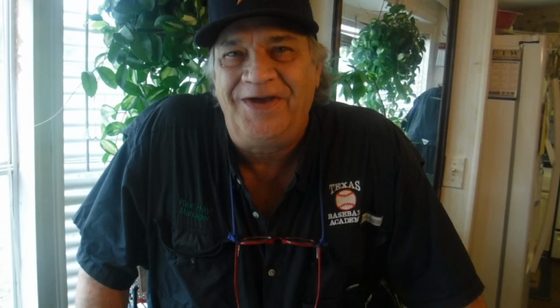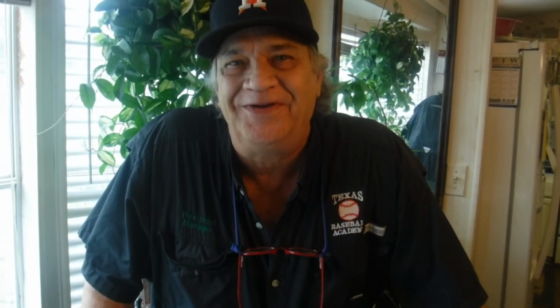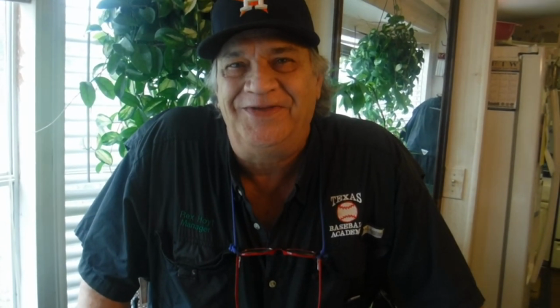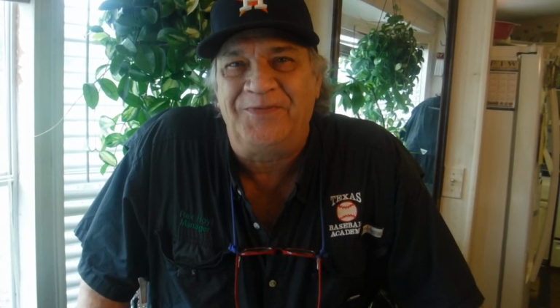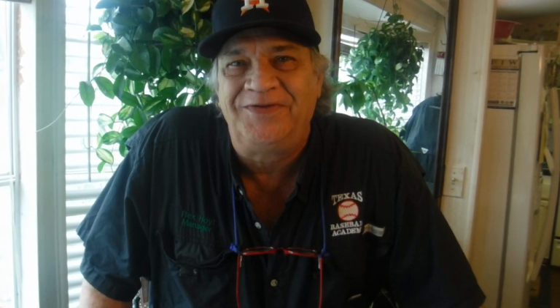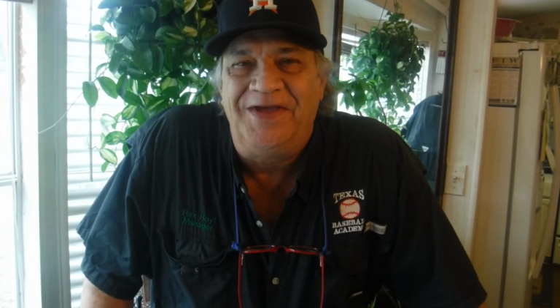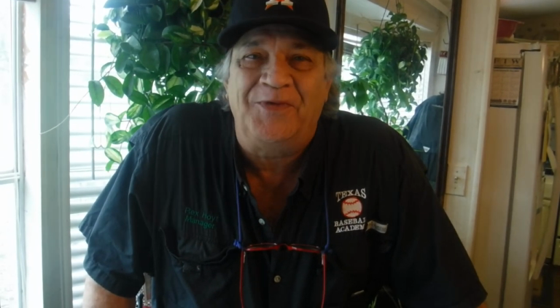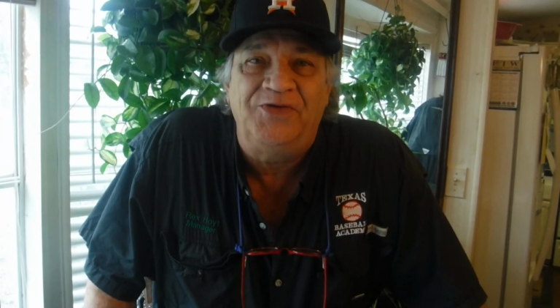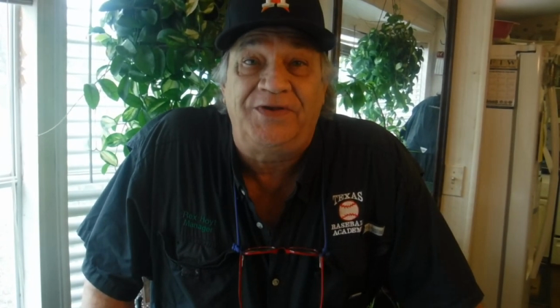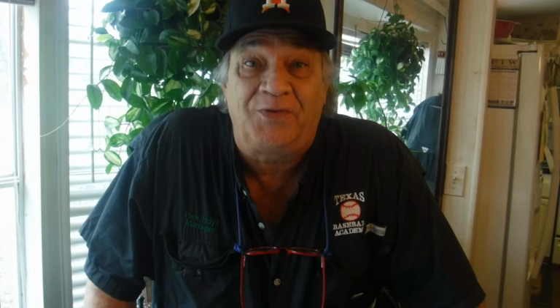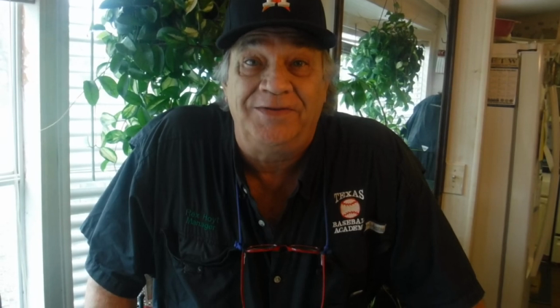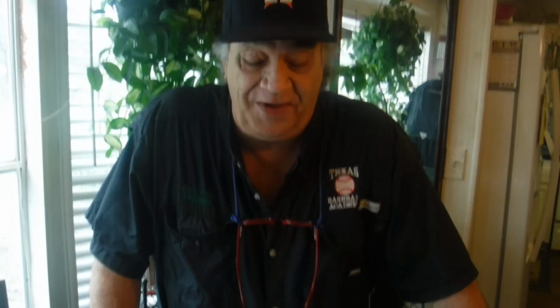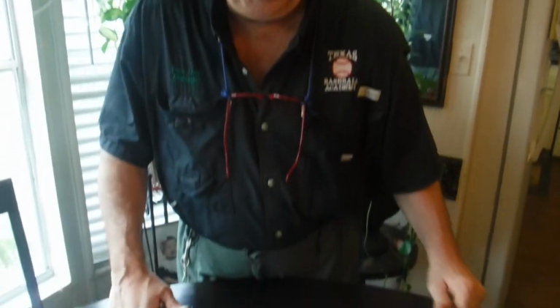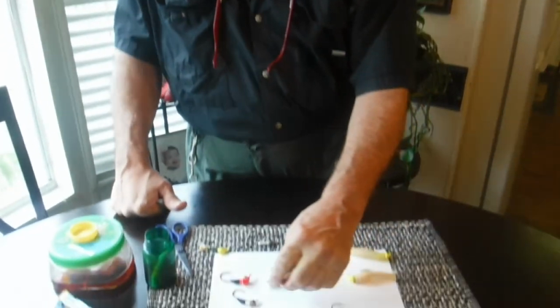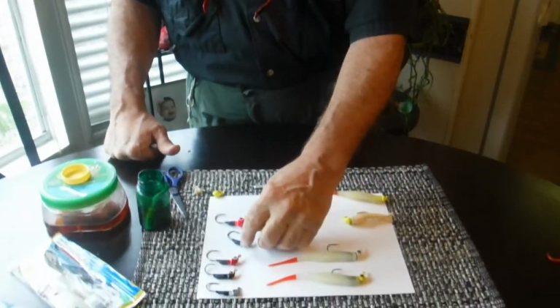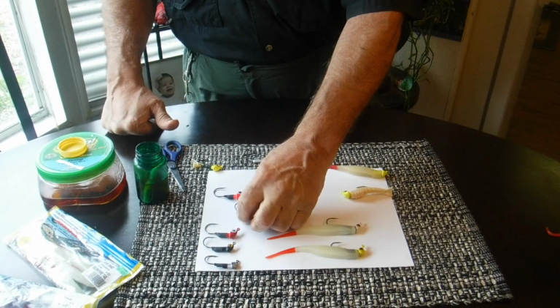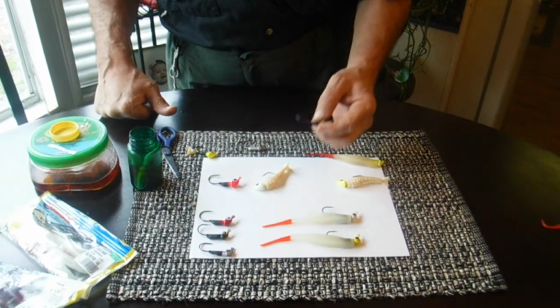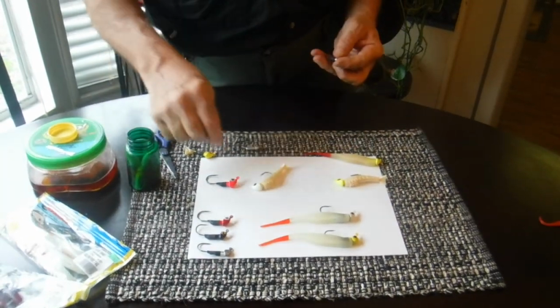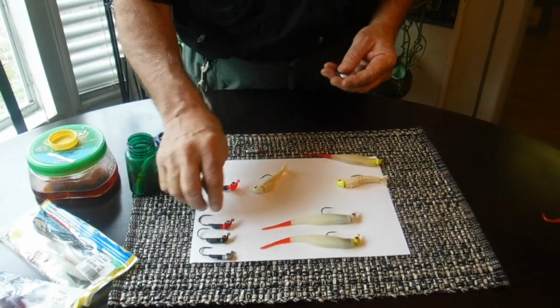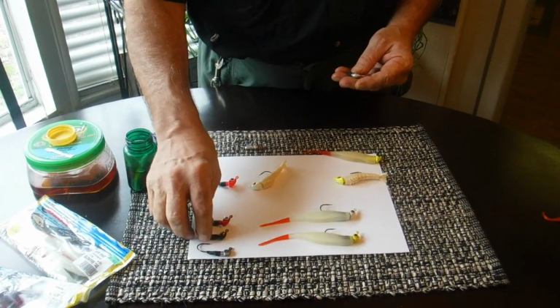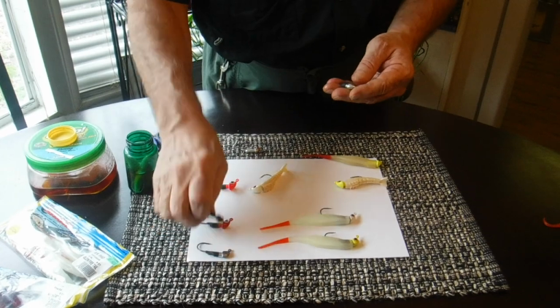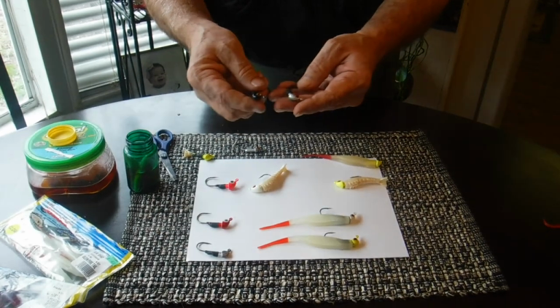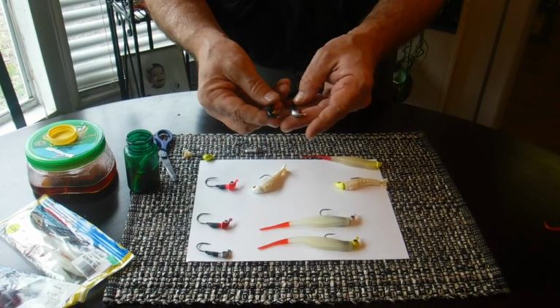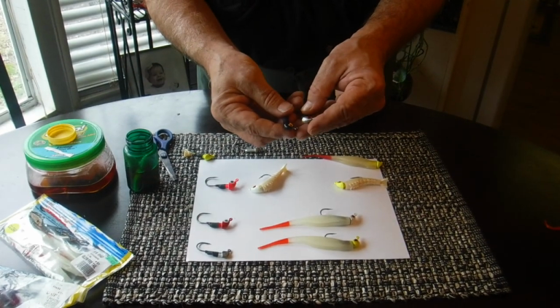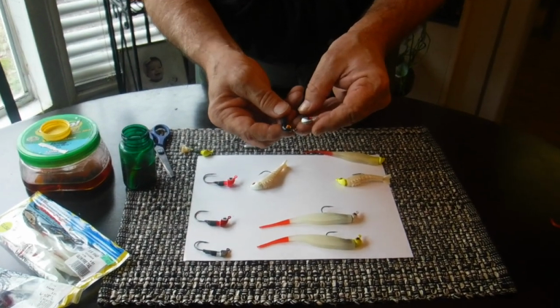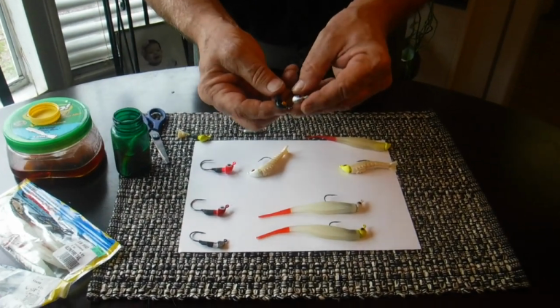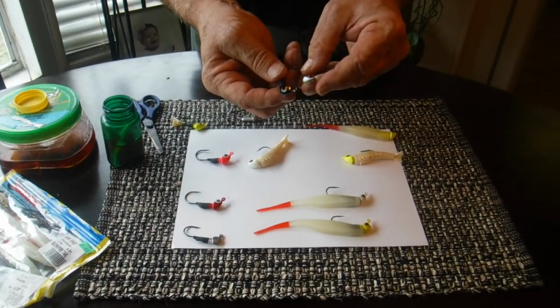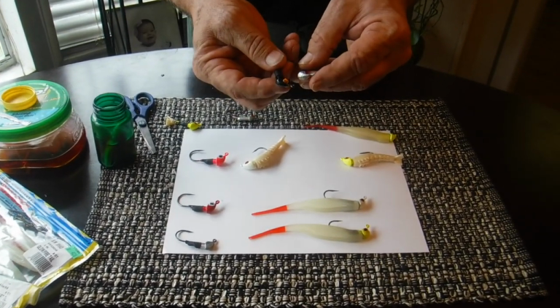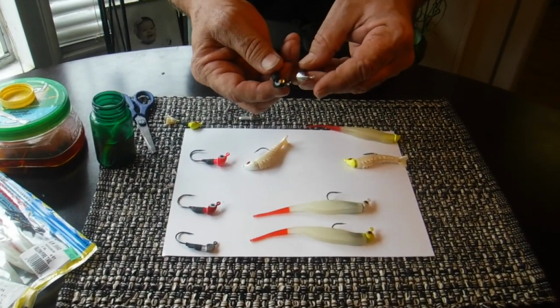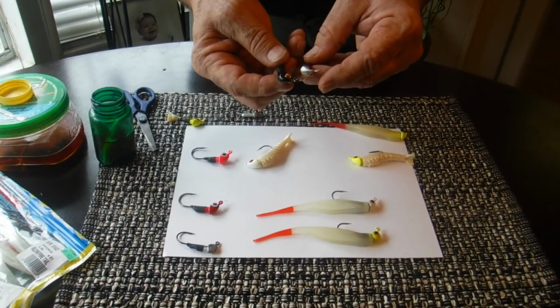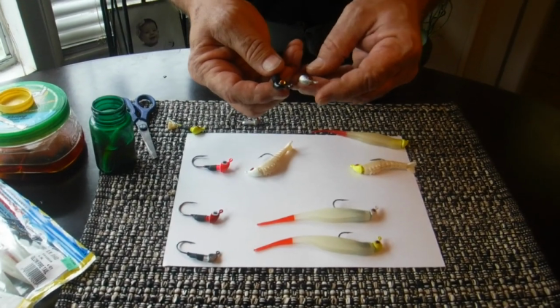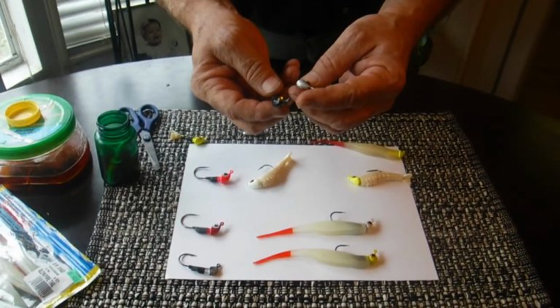Hi there, this is Captain Rex and I'm going to introduce you to the Texas Rattler. I'm going to show you the virtues of the Texas Rattler right quick. And the fact that we do still have the light reflecting eyes, which I first put on jig heads back in 2003.